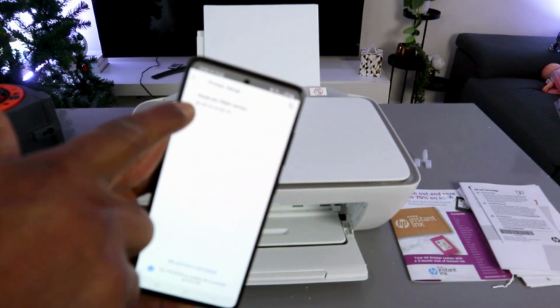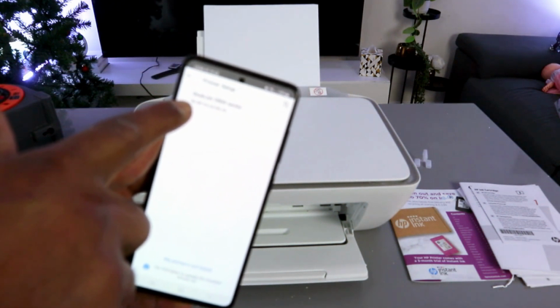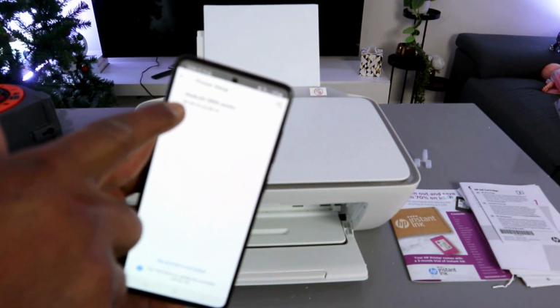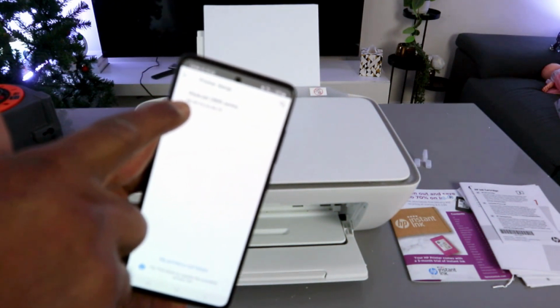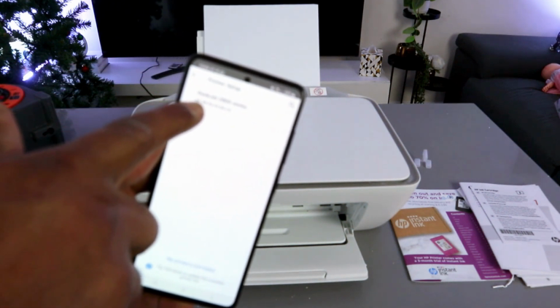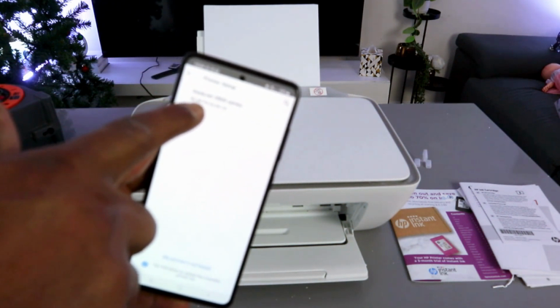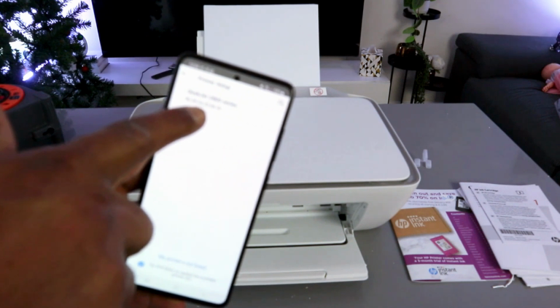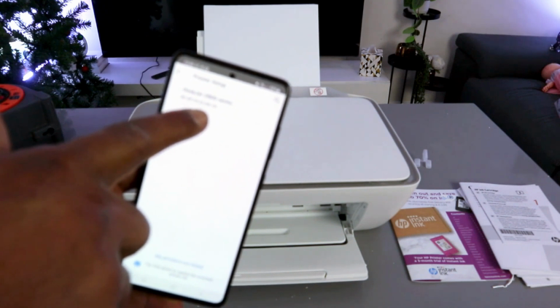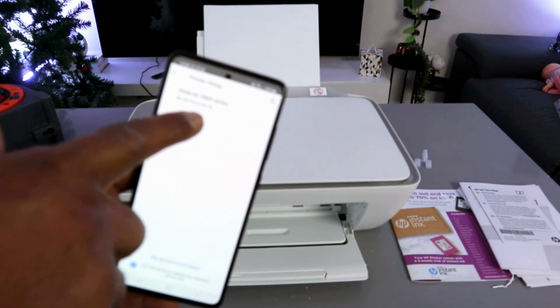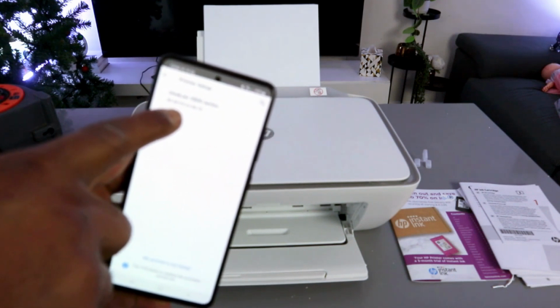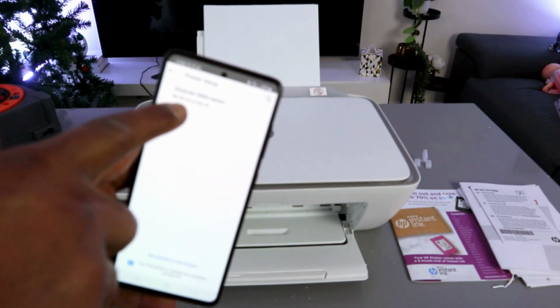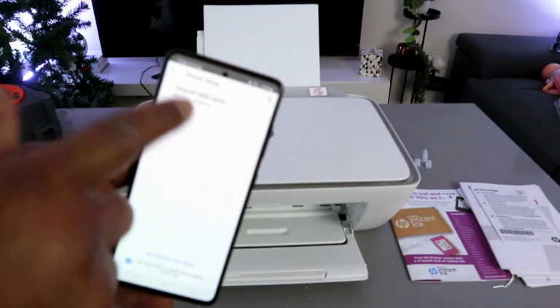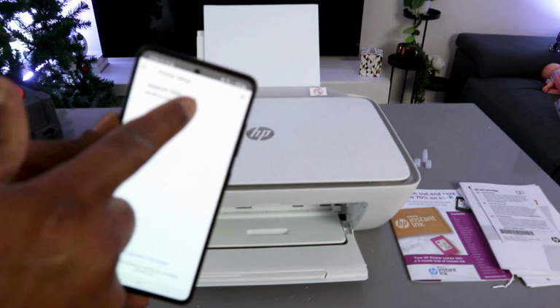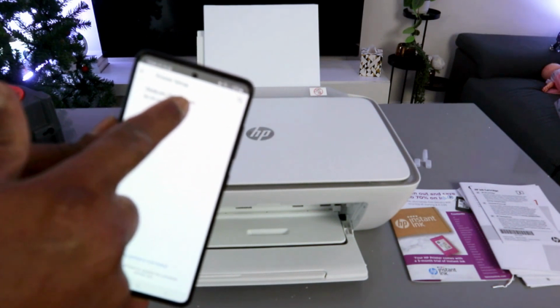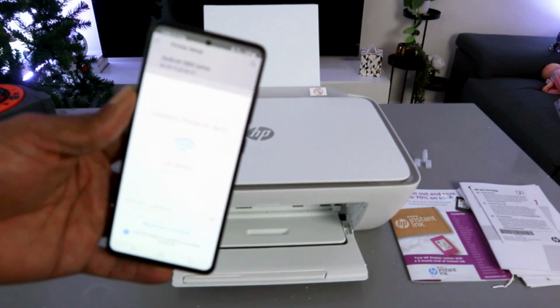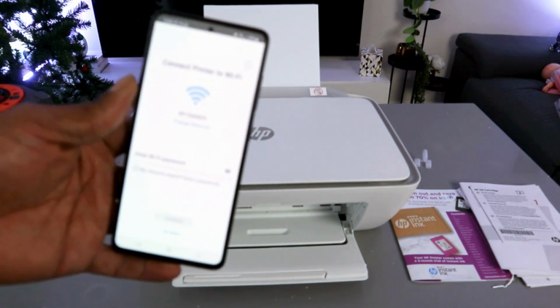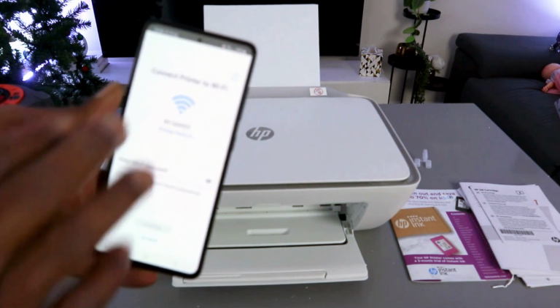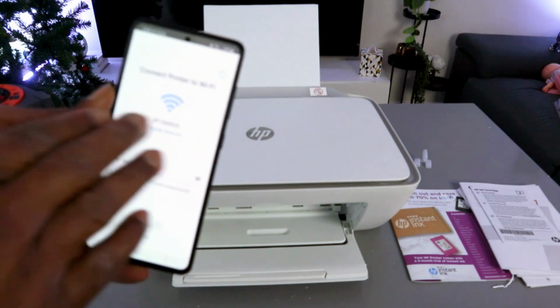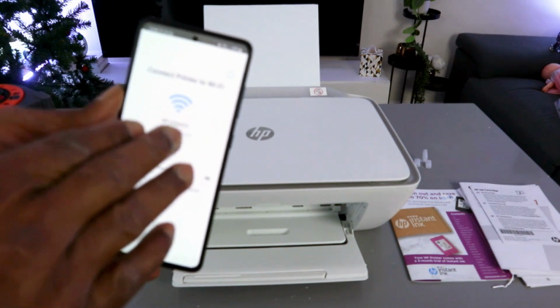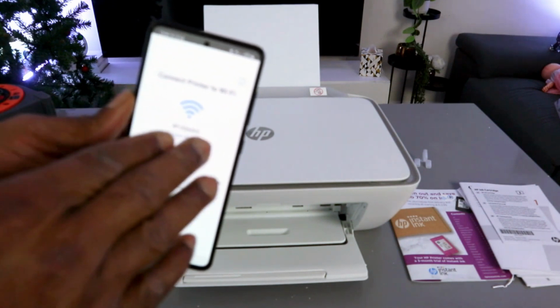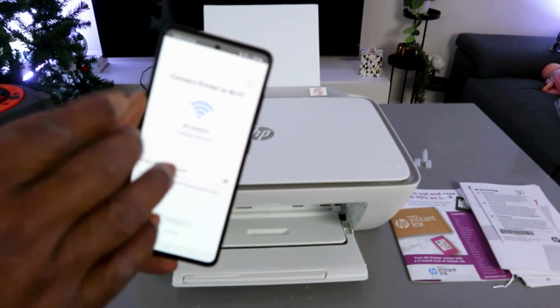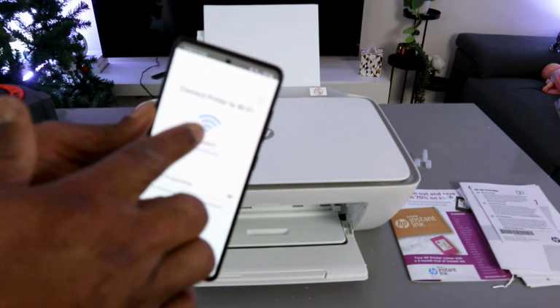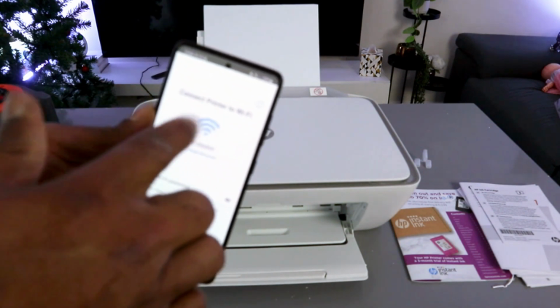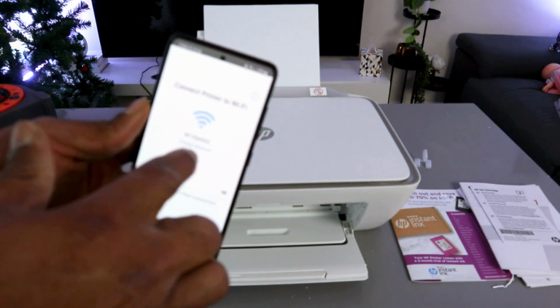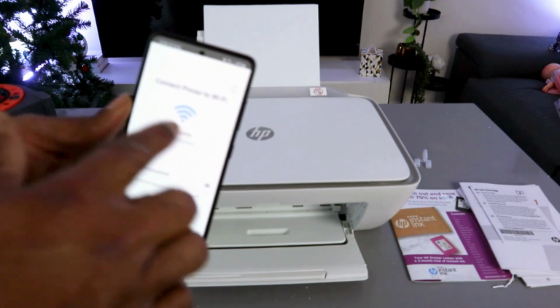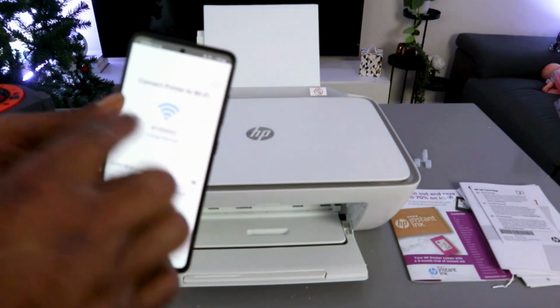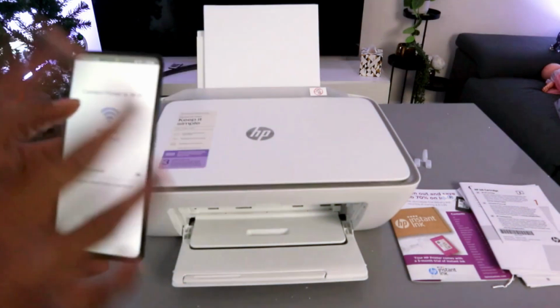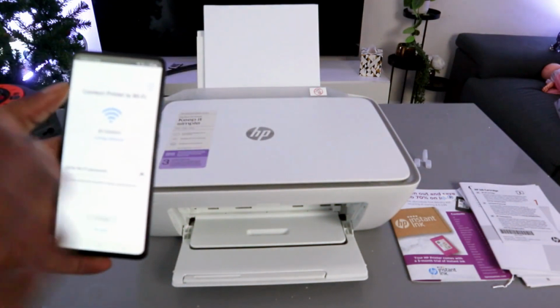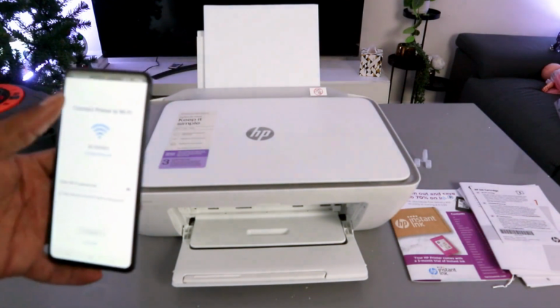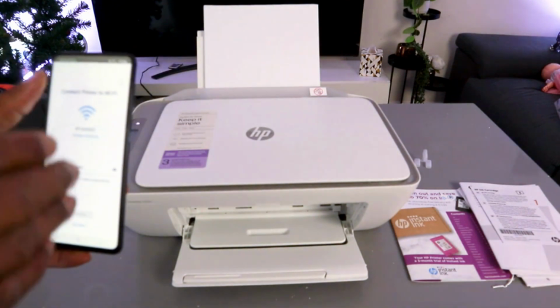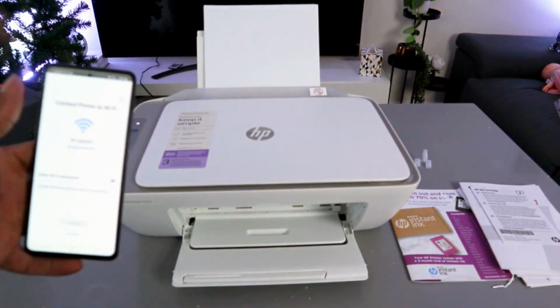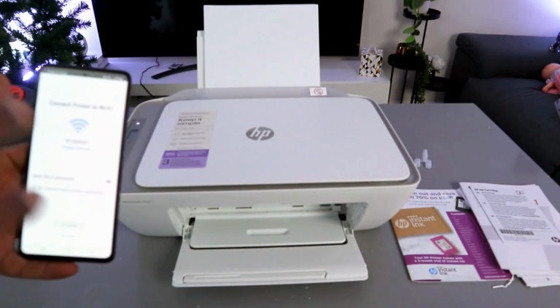Once everything is done, you can see the HP DeskJet 2800 Series is found. Select it. The next thing is to connect the printer to the Wi-Fi network — it picks up the closest Wi-Fi network available within the vicinity.